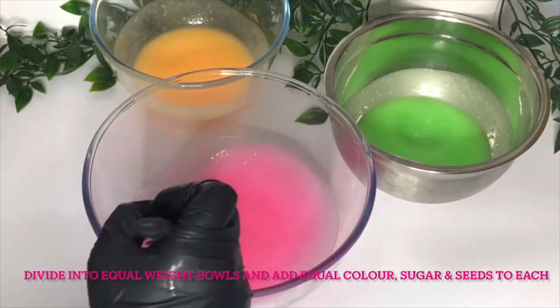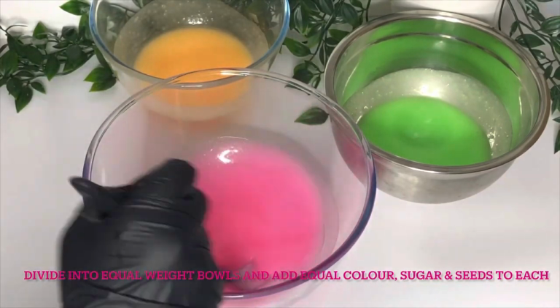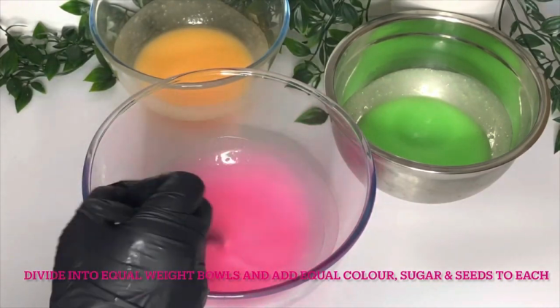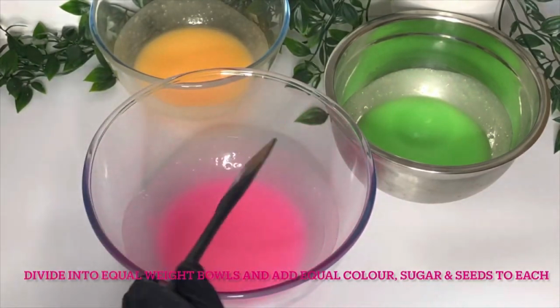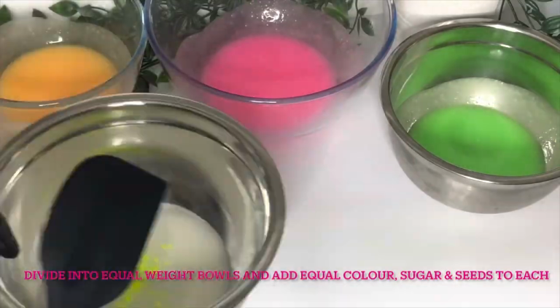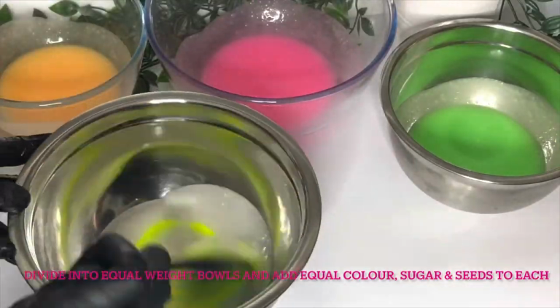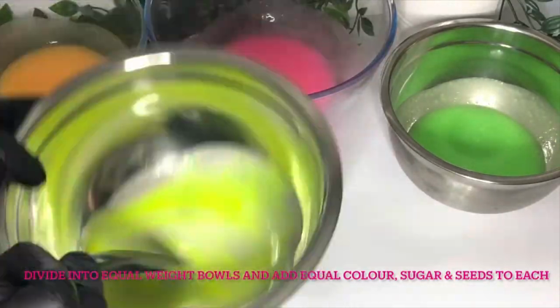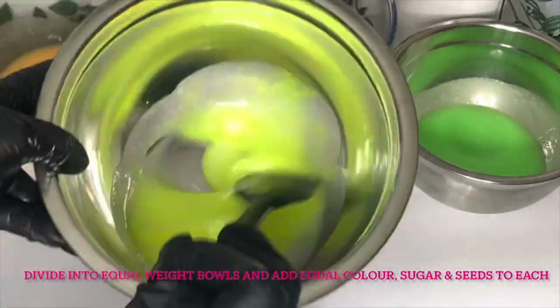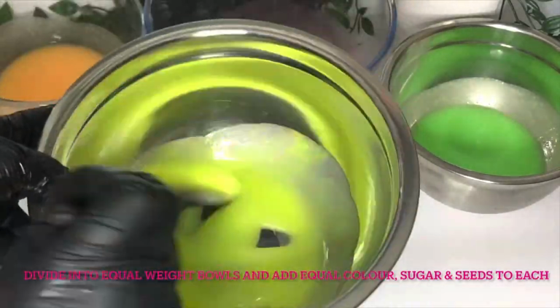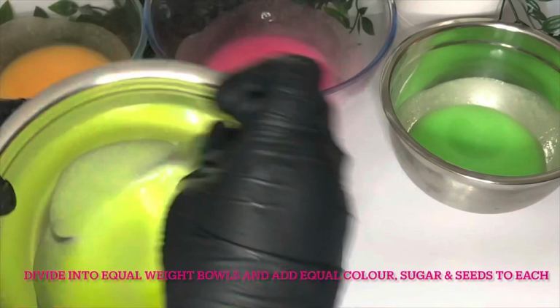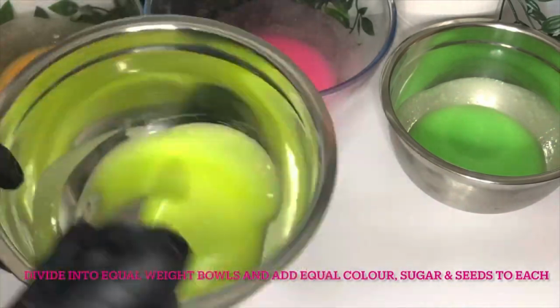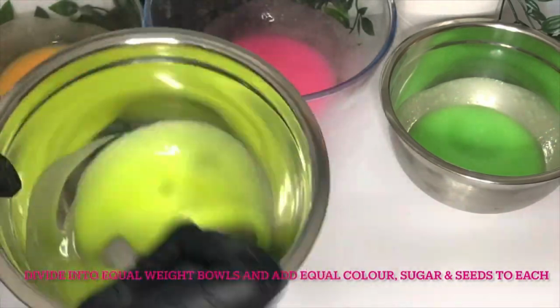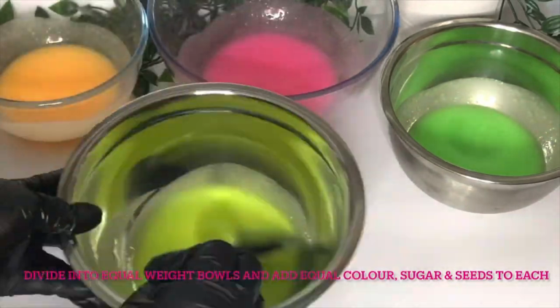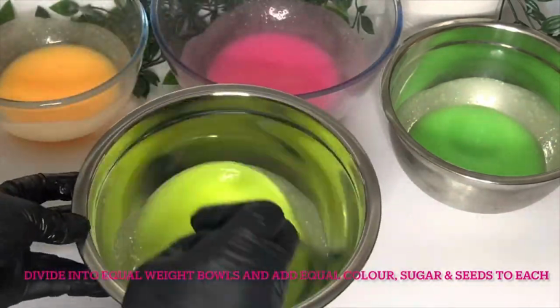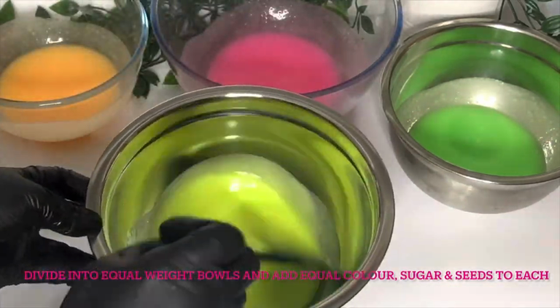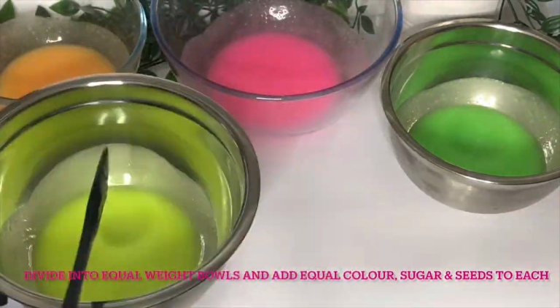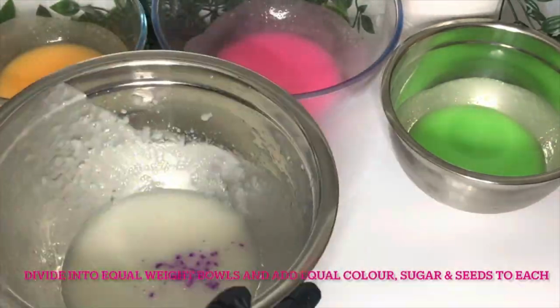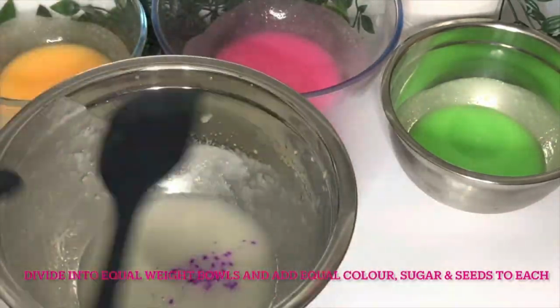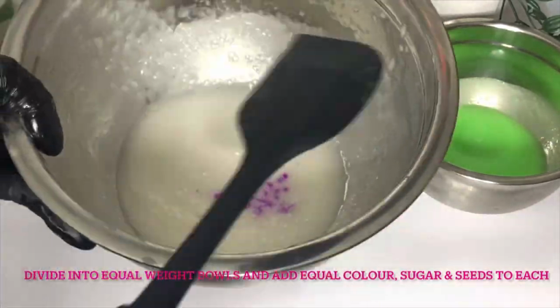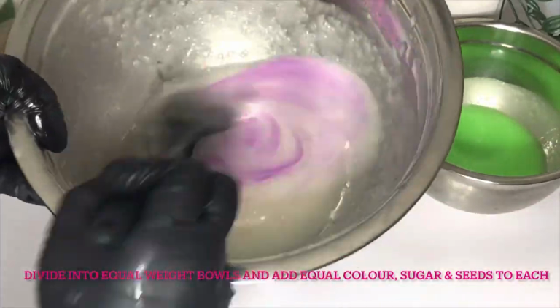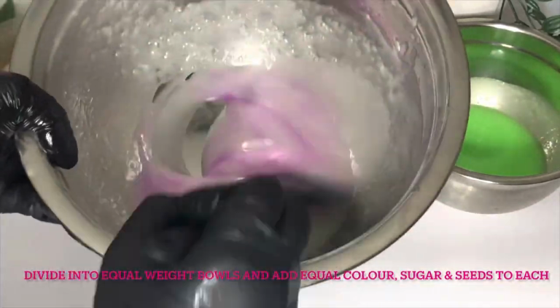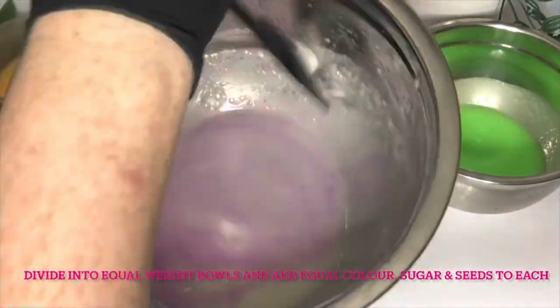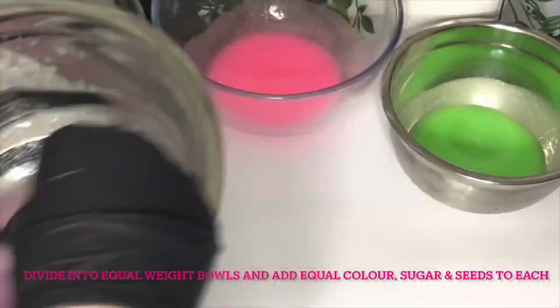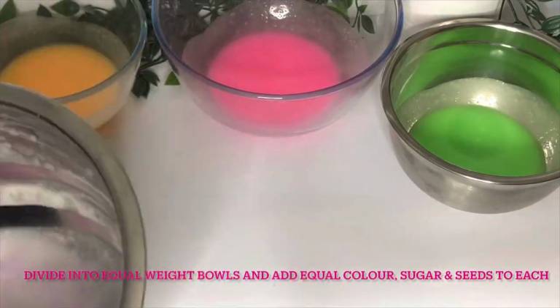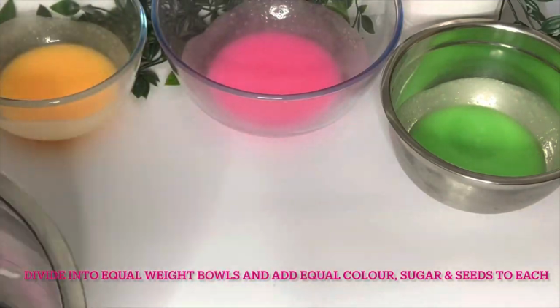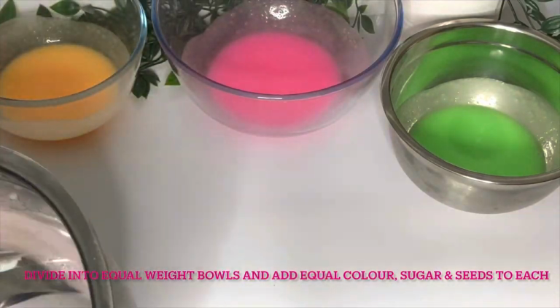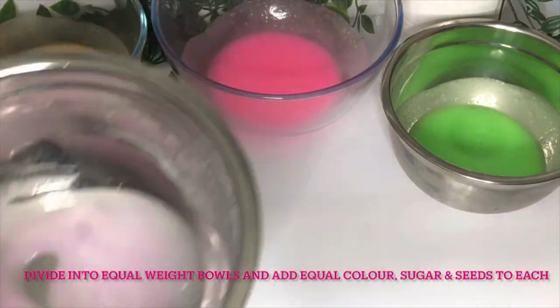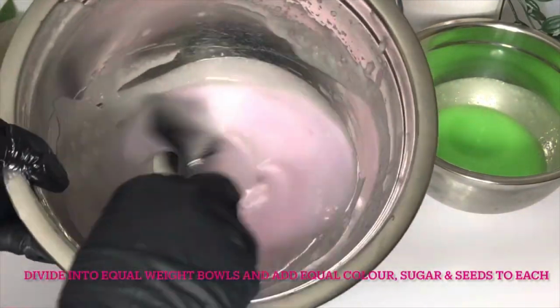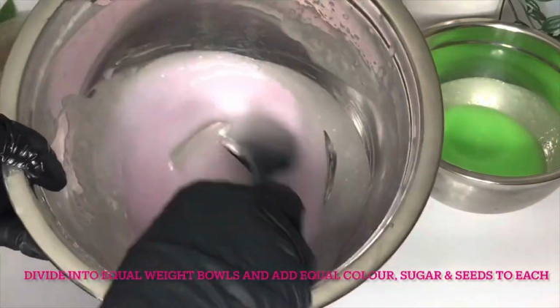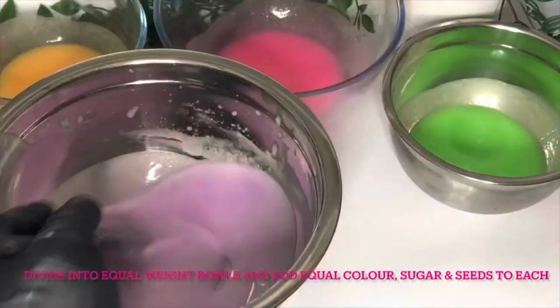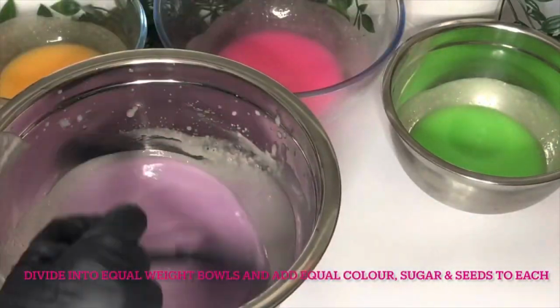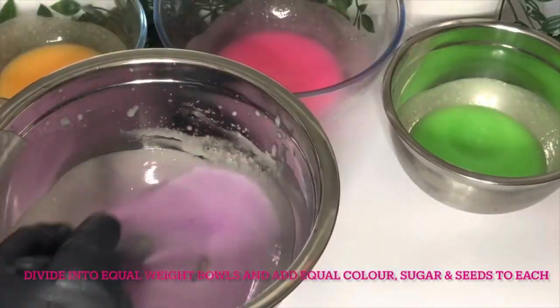C12 to 15 alkyl benzoate is really good for this. Then our emulsifying wax and cetyl alcohol — like I said — to emulsify the scrub and to add a lovely texture.